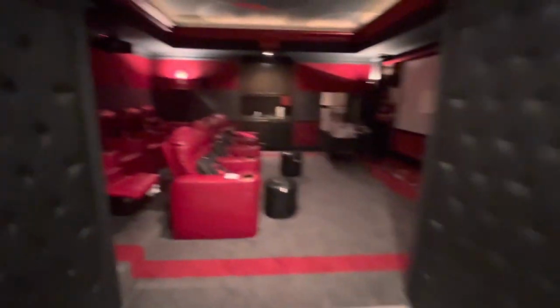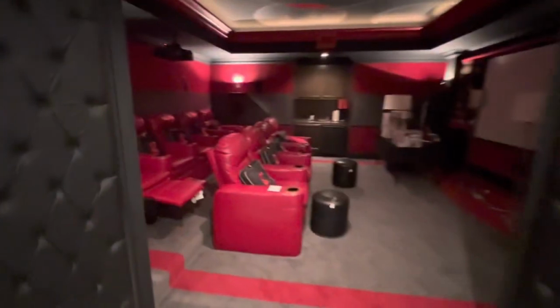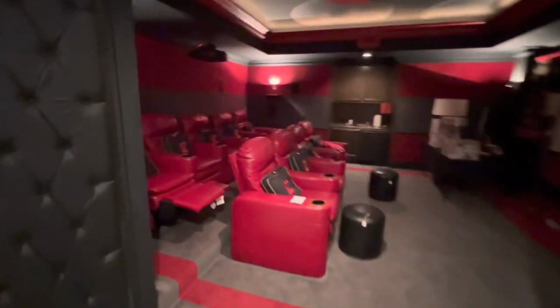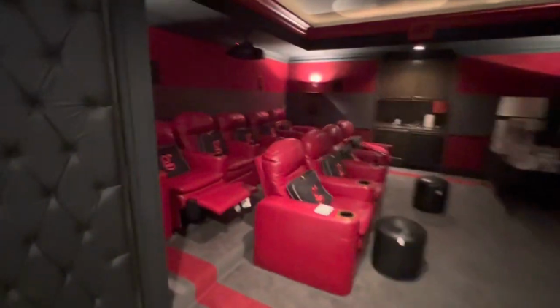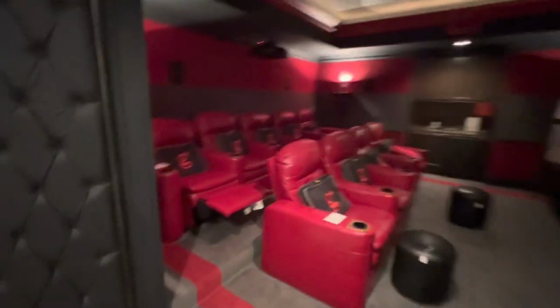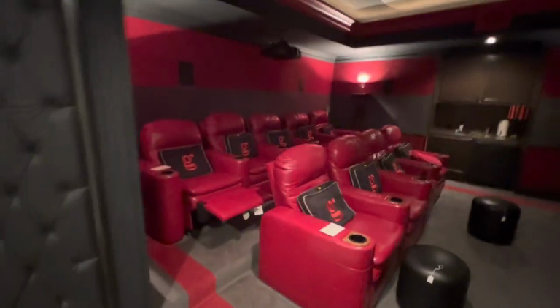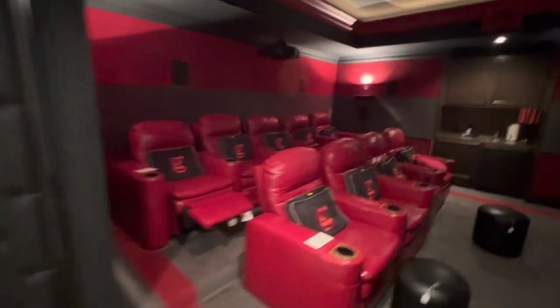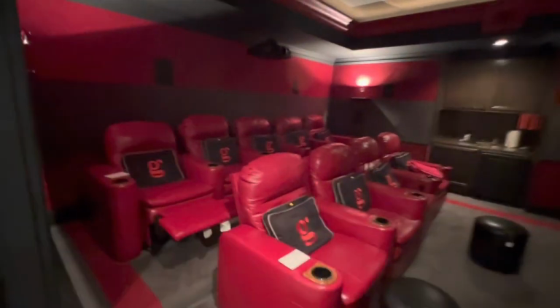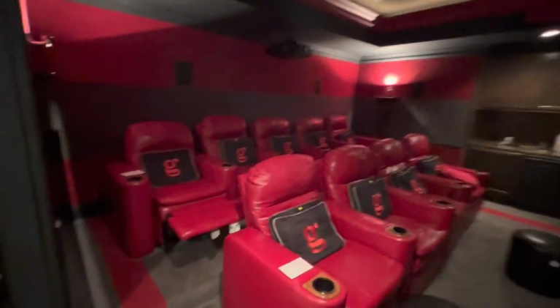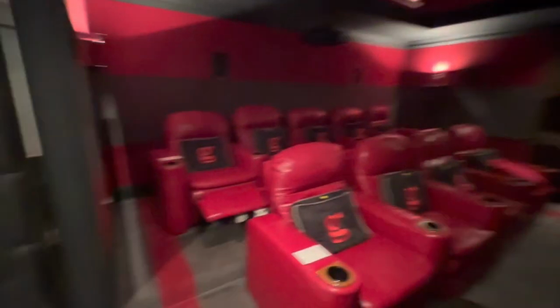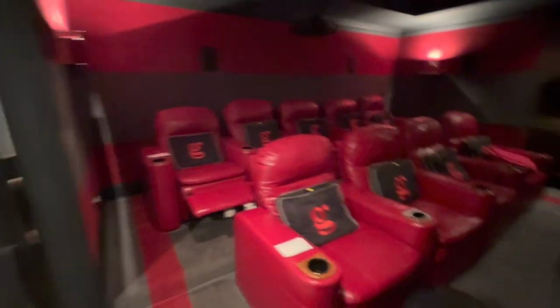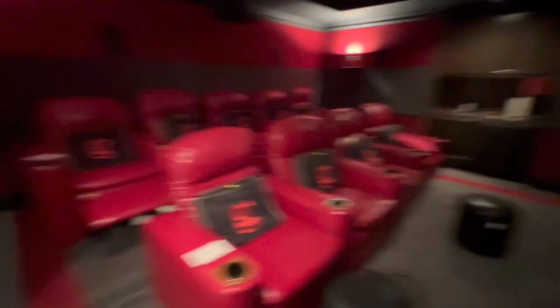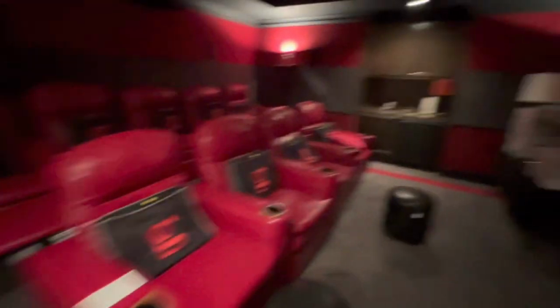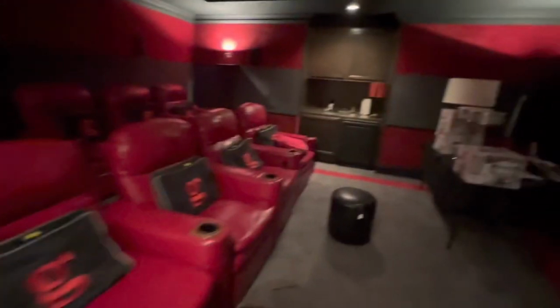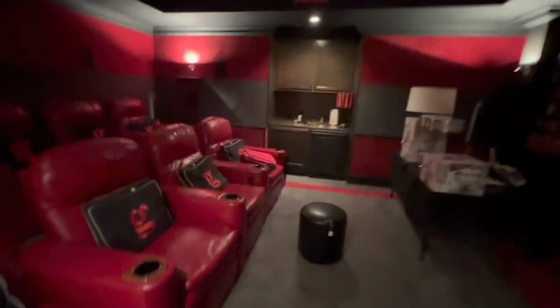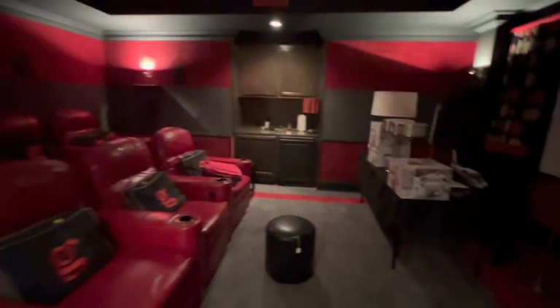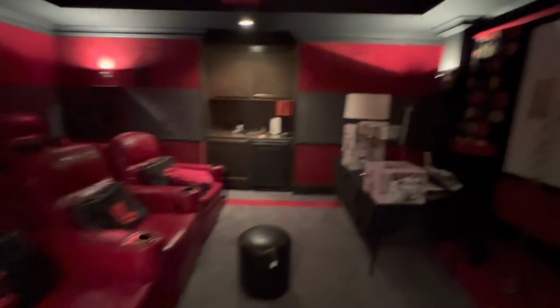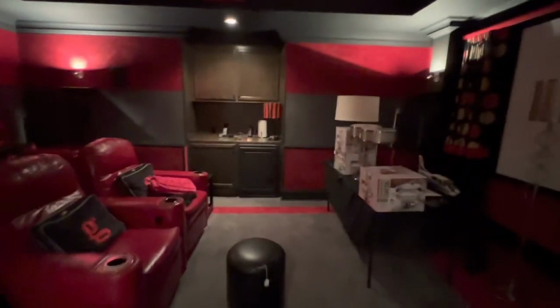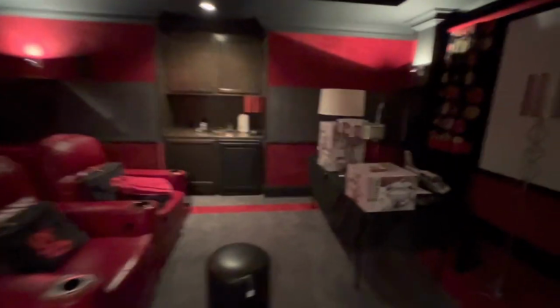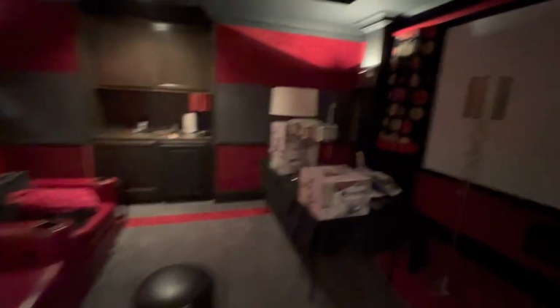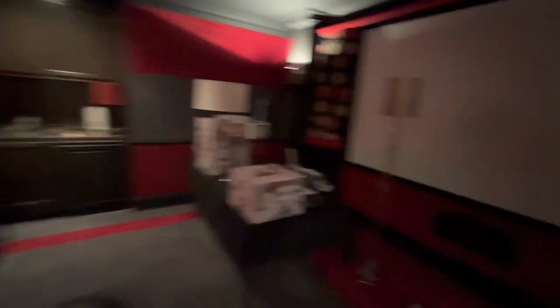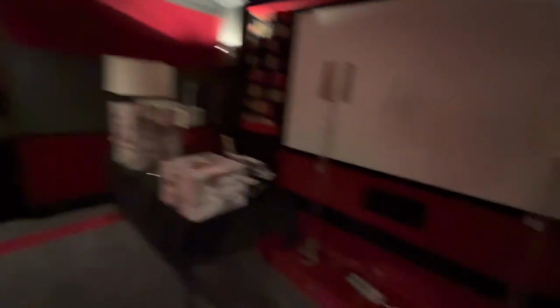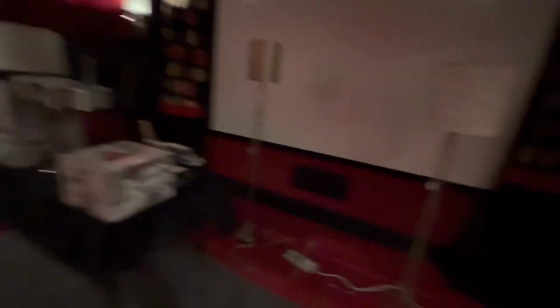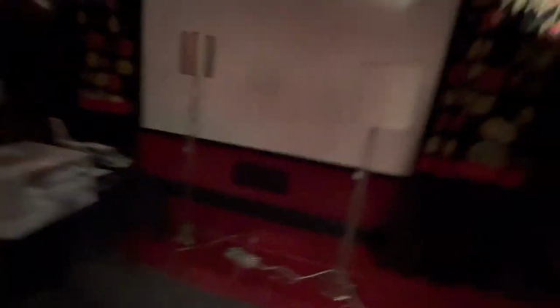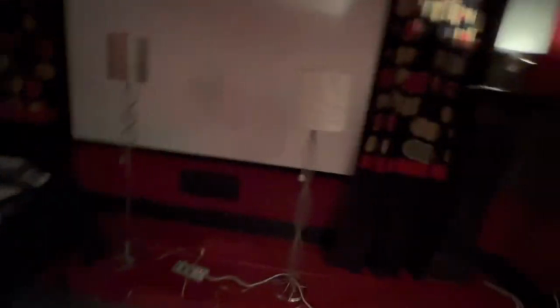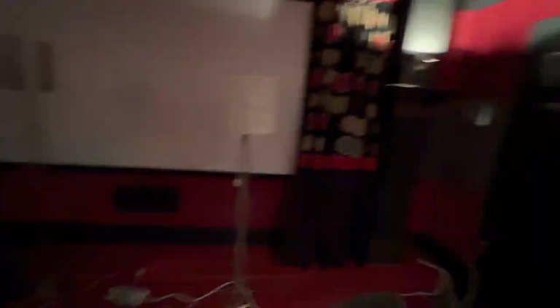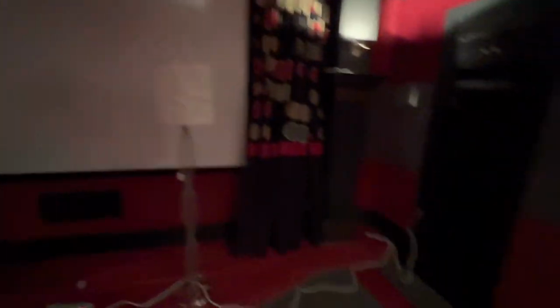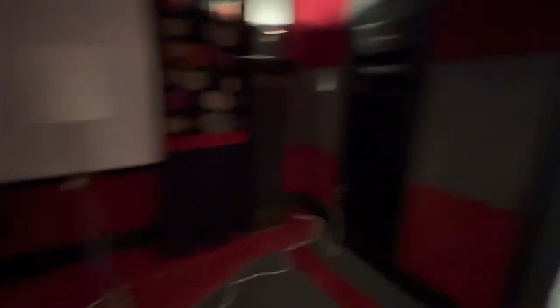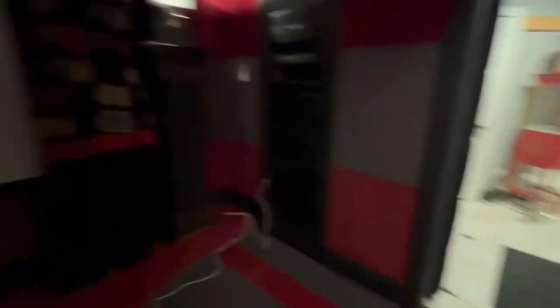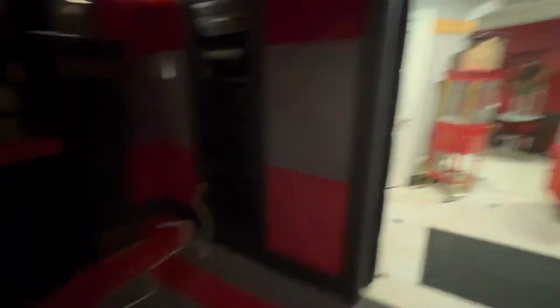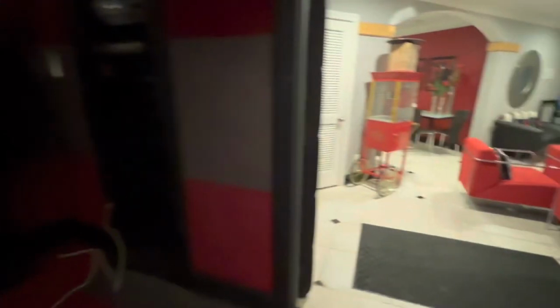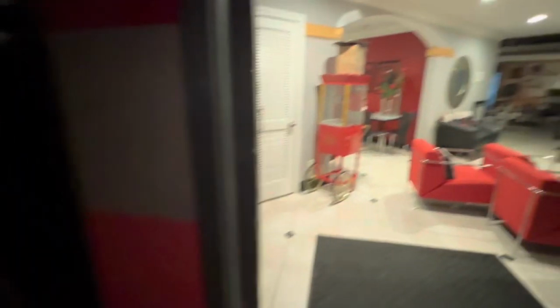The theater chairs — the projector is not for sale. No electronics are for sale in the theater room, just the hardware — well, you know what I mean.